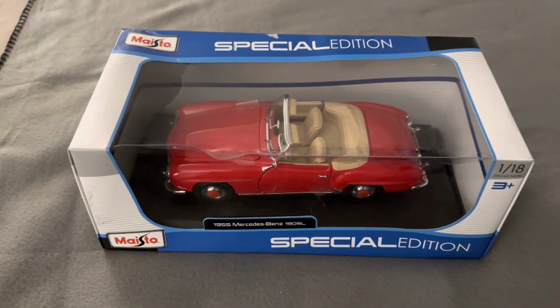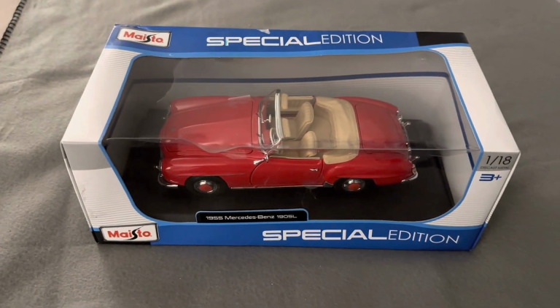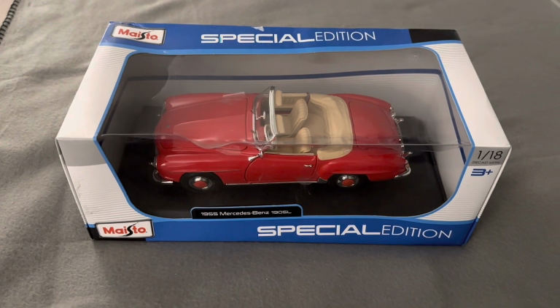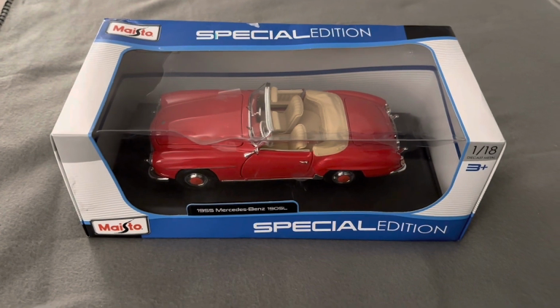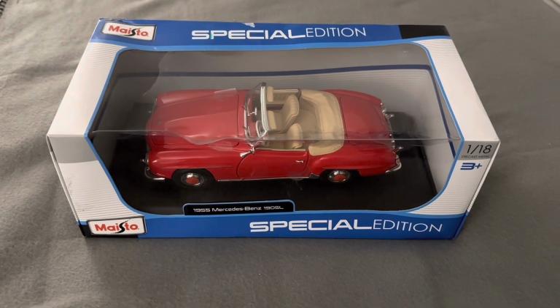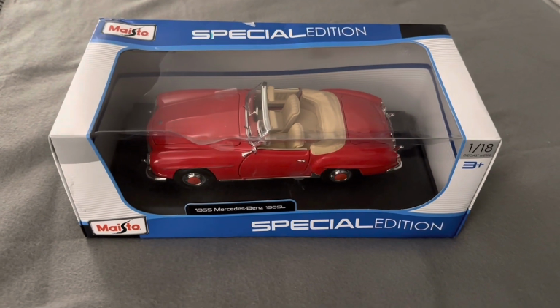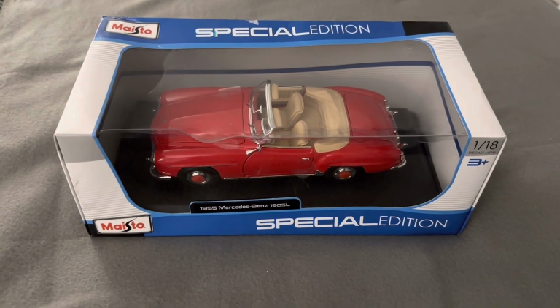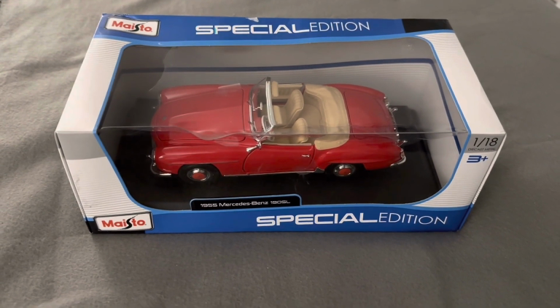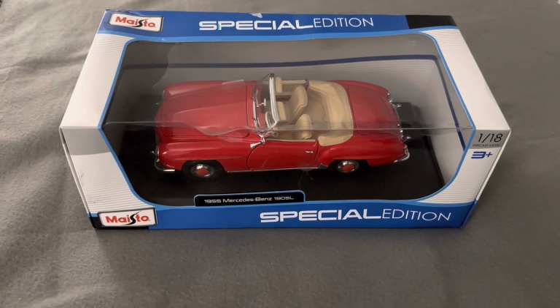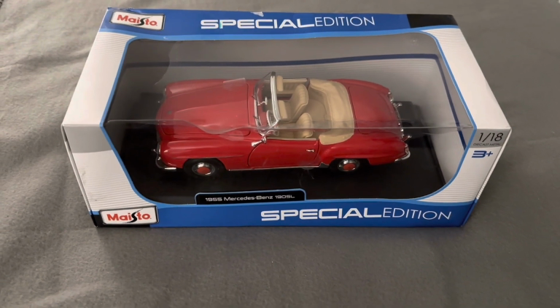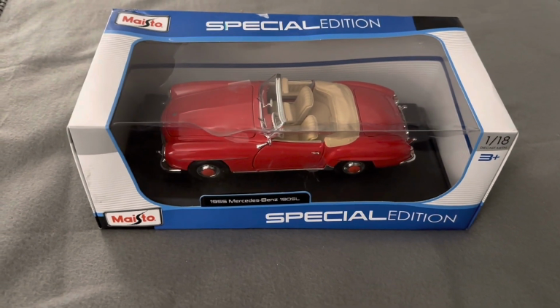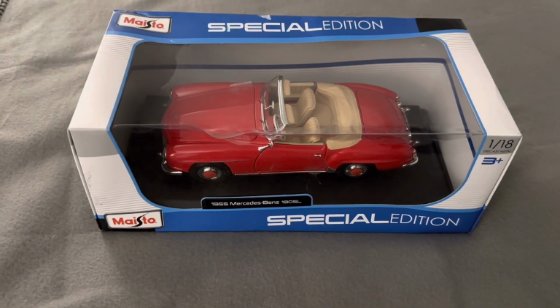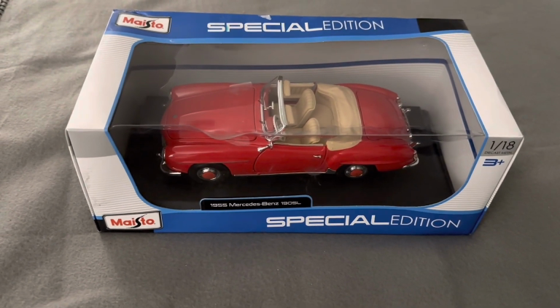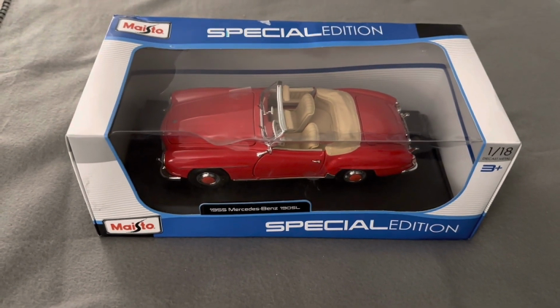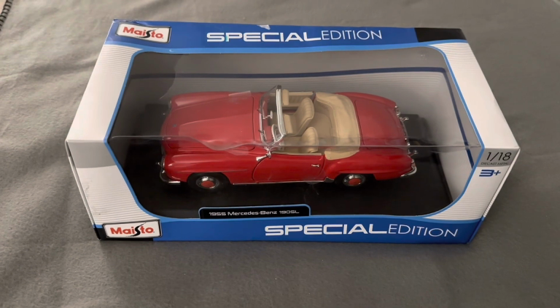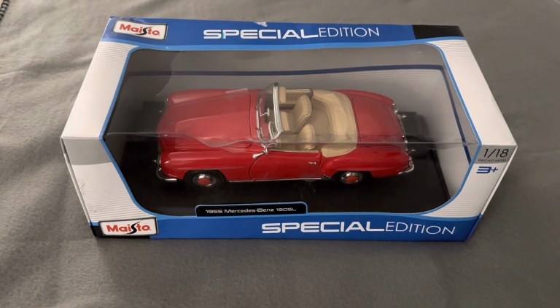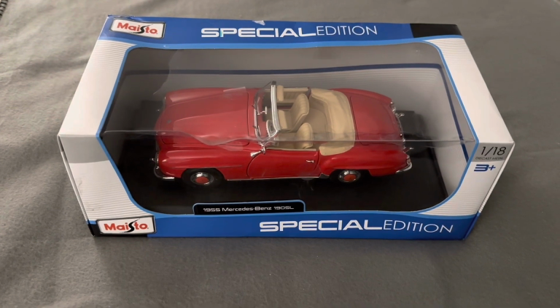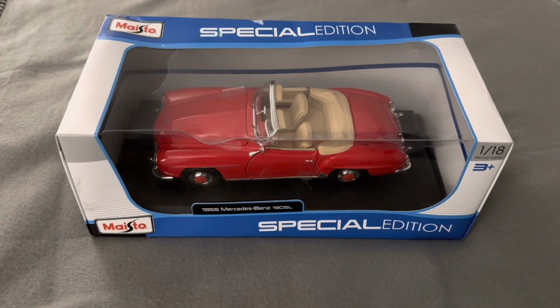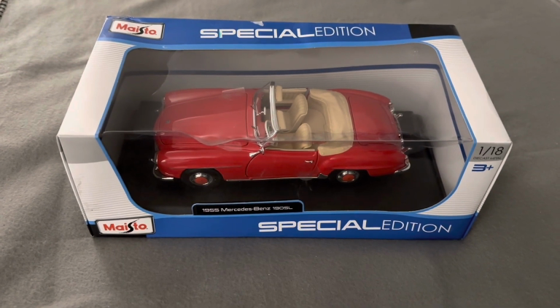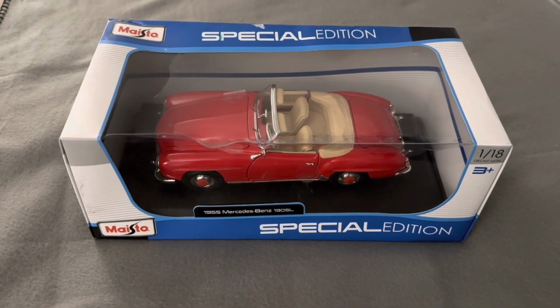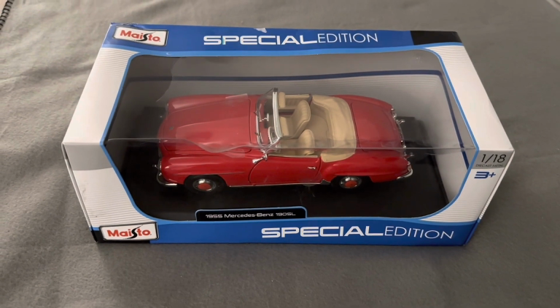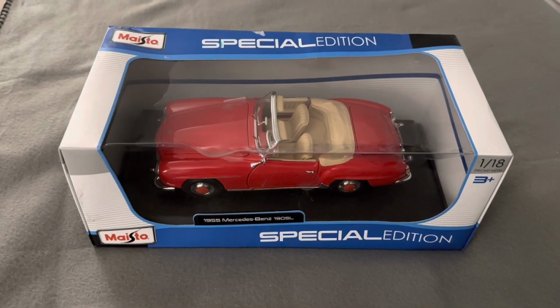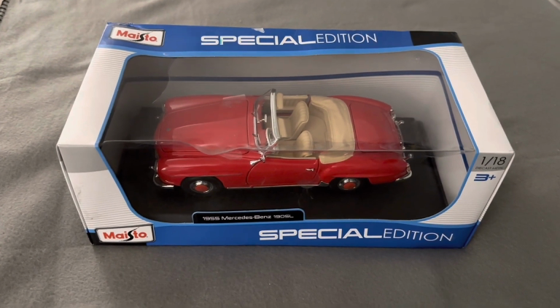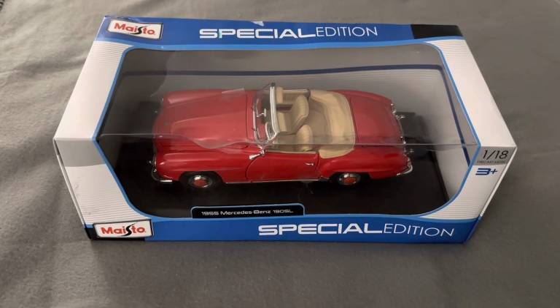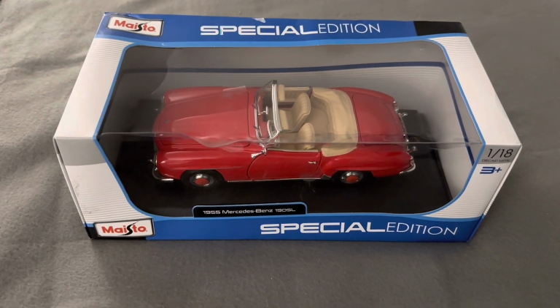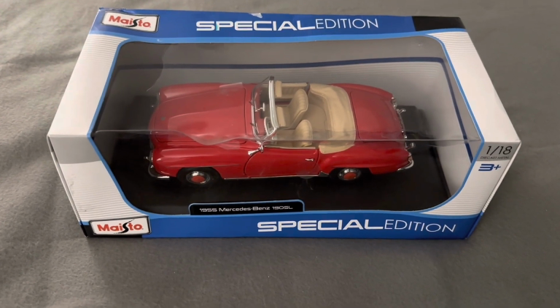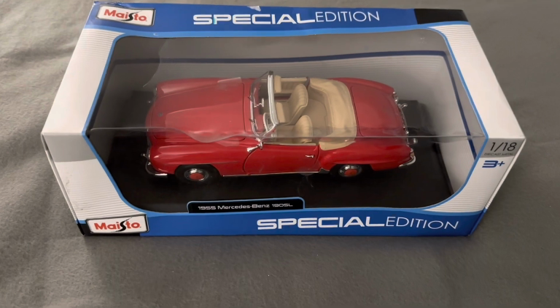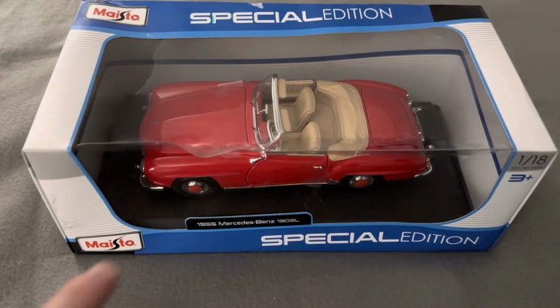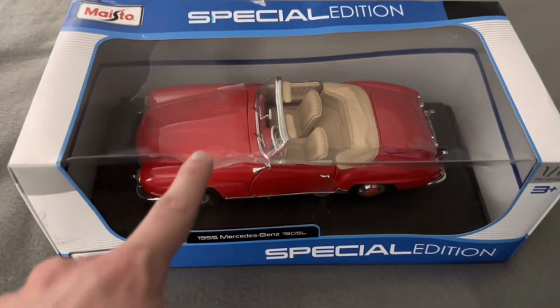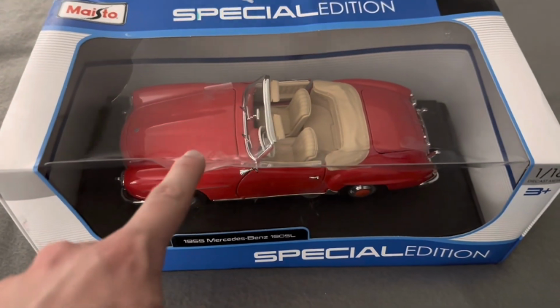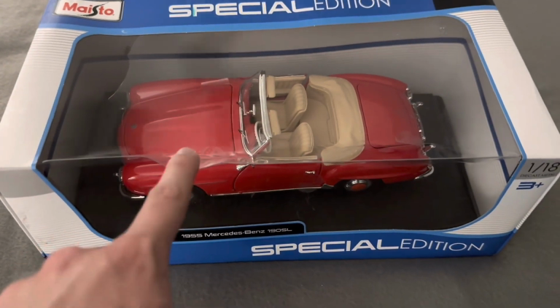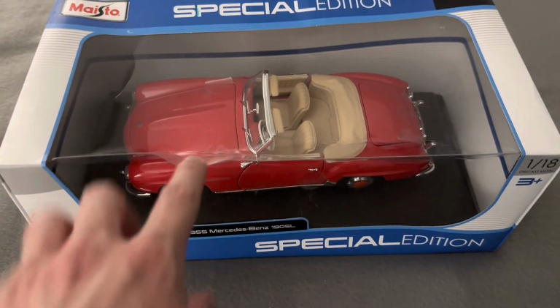I got this model from Amazon Warehouse Deals for just over $20 in total. Because this did come from Amazon Warehouse Deals, the box did have a little bit of damage on it, but the model itself is in pretty good — almost perfect — shape, I should say.